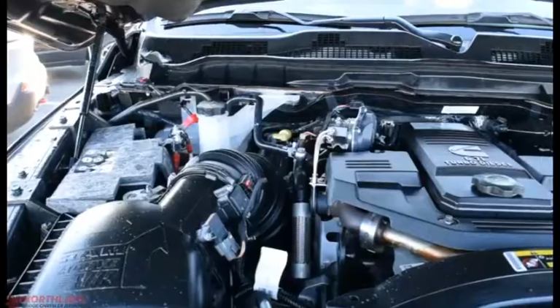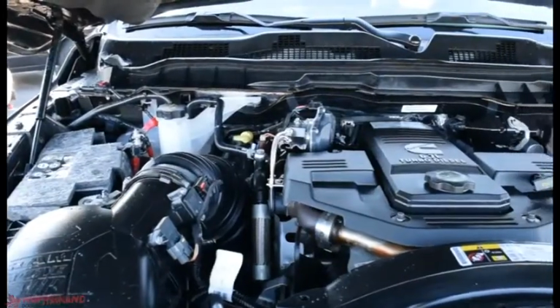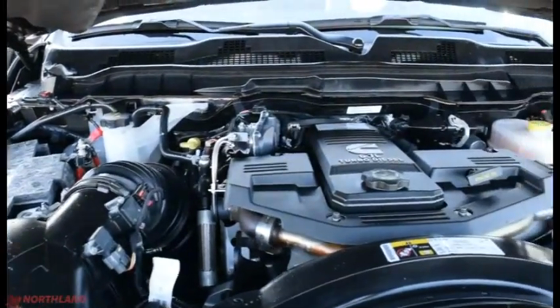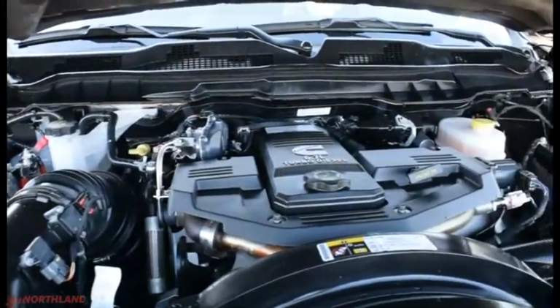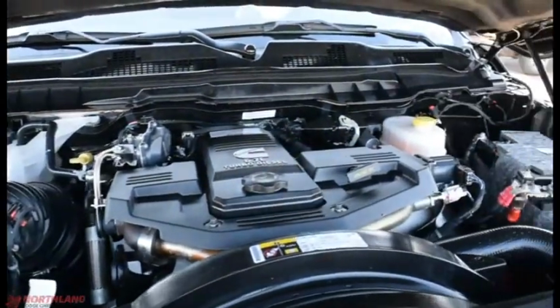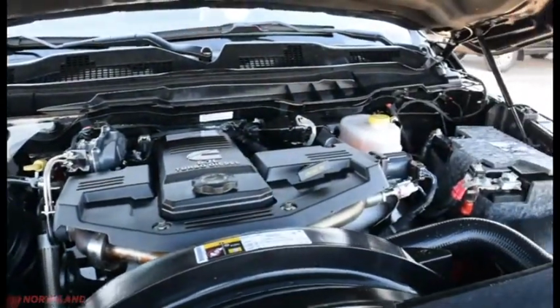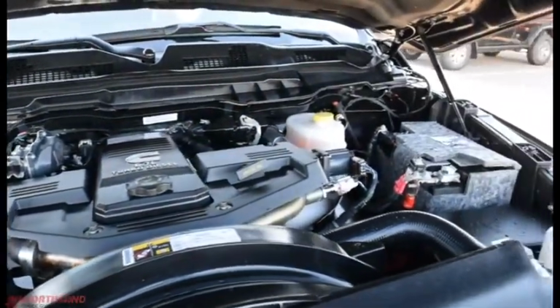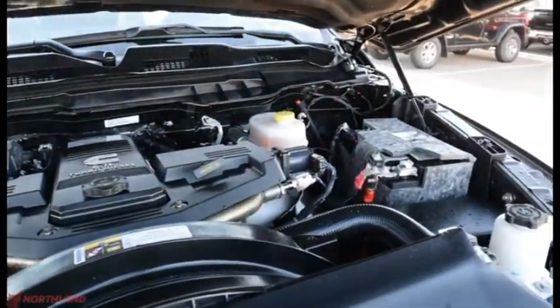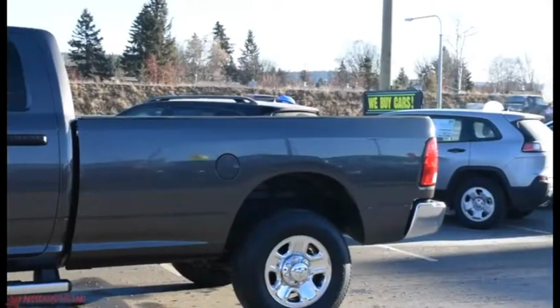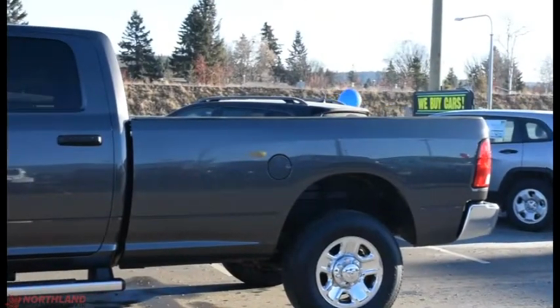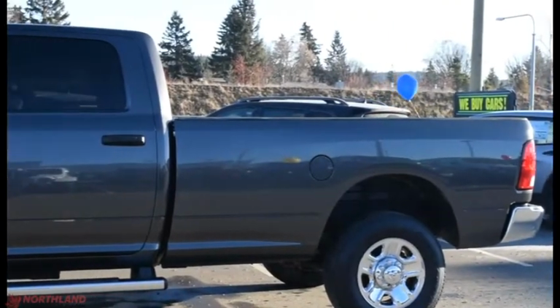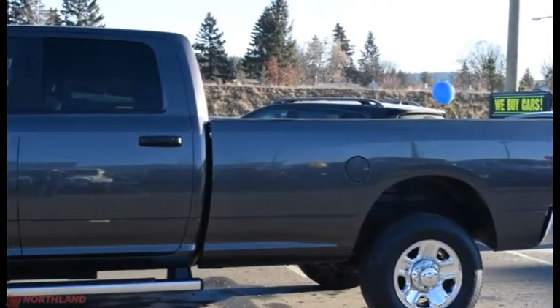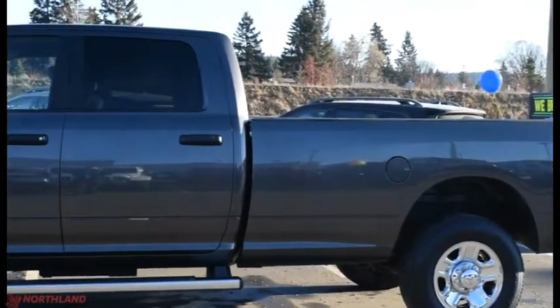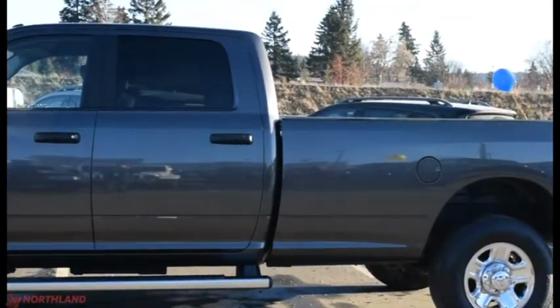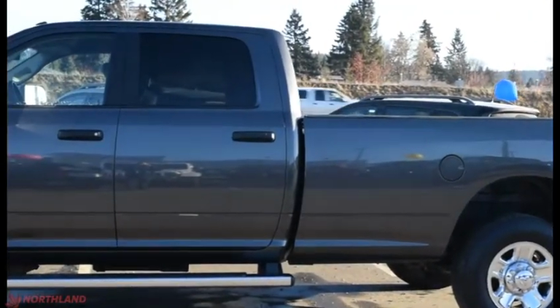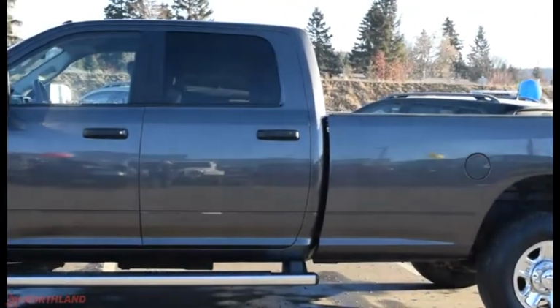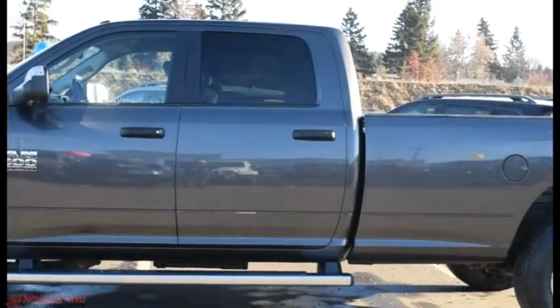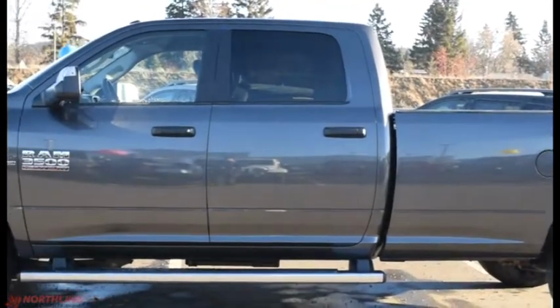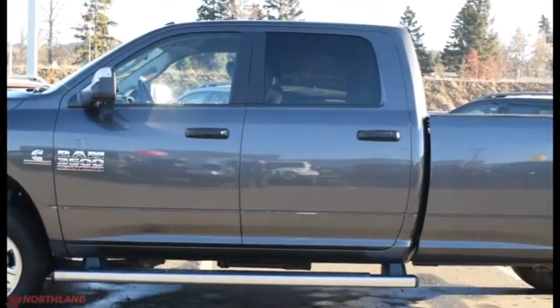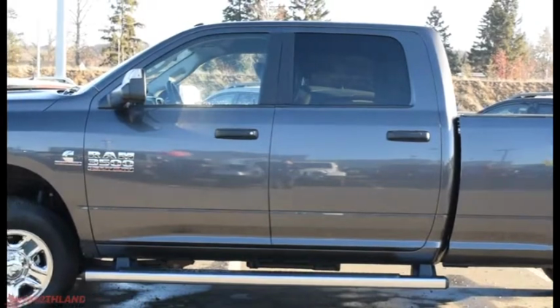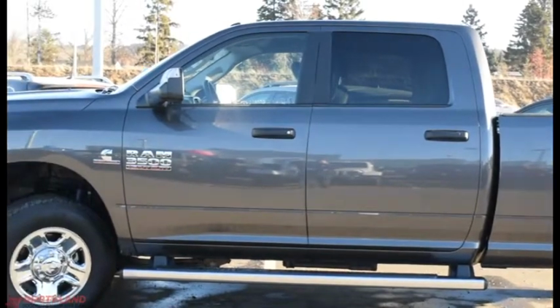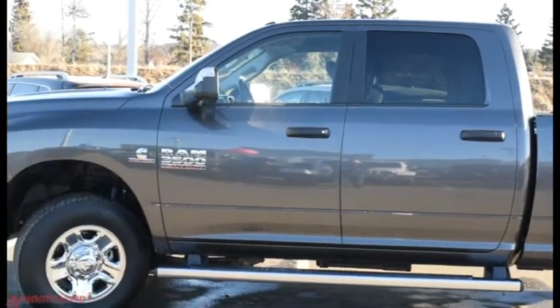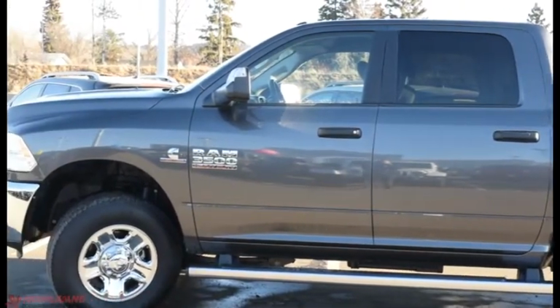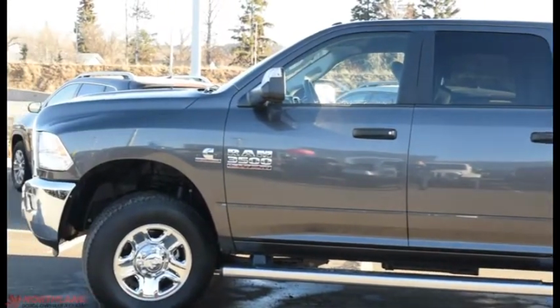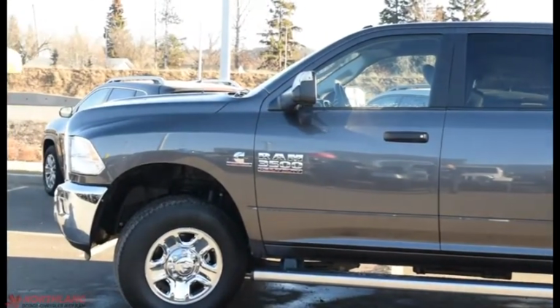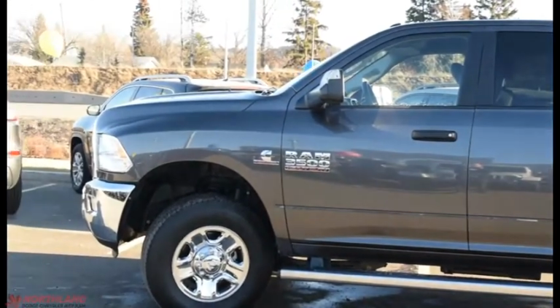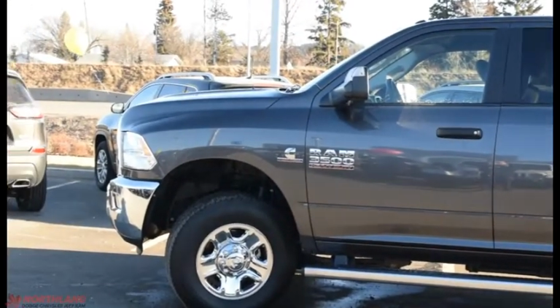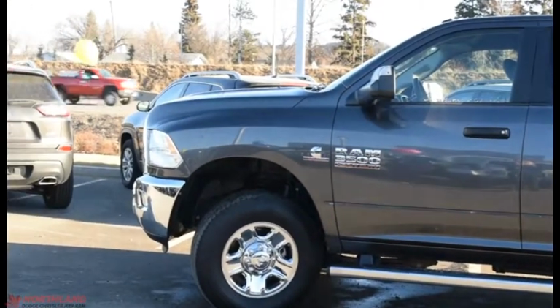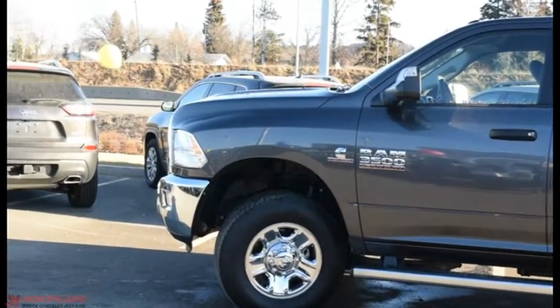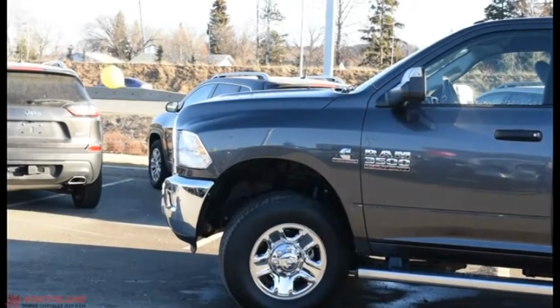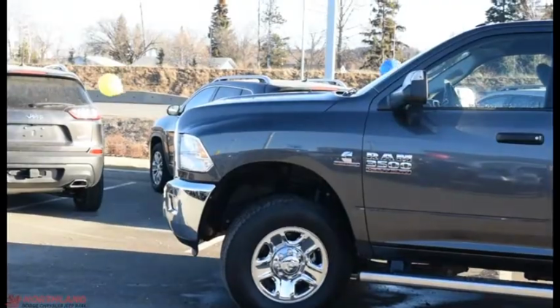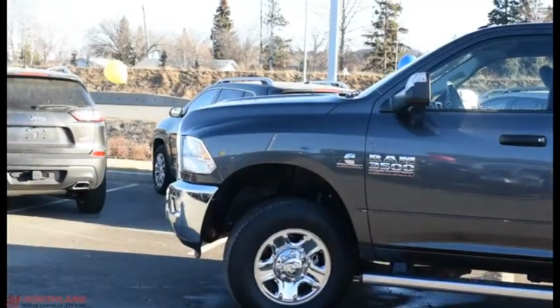And there's our 6.7-litre i6 Cummins turbo diesel engine. Well, that's it for my walk-around video of the 2018 Ram 3500 SLT. If you want to come take a closer look or take a free test drive, come on down to Northland Dodge in Prince George and talk to our sales specialists. Thanks for watching!